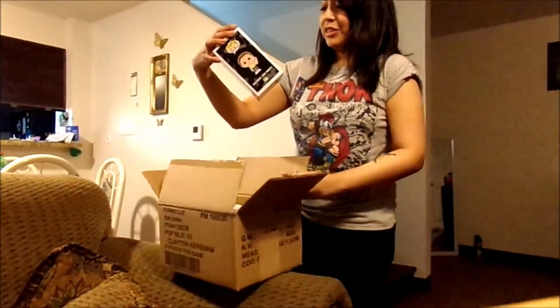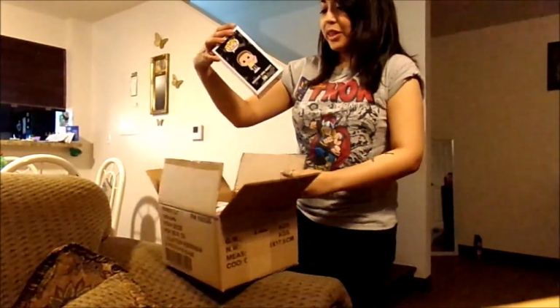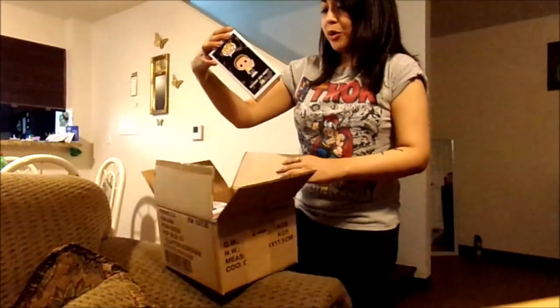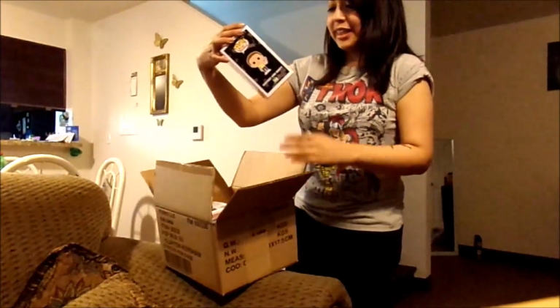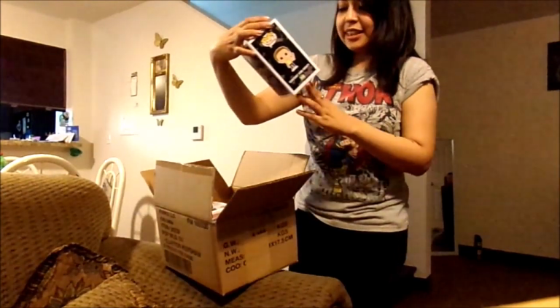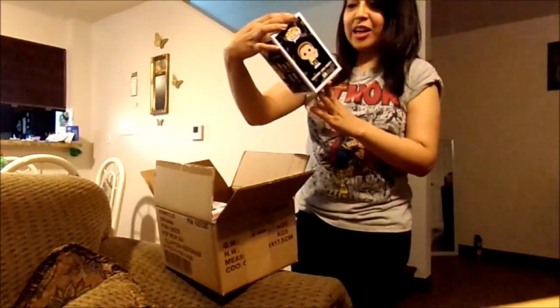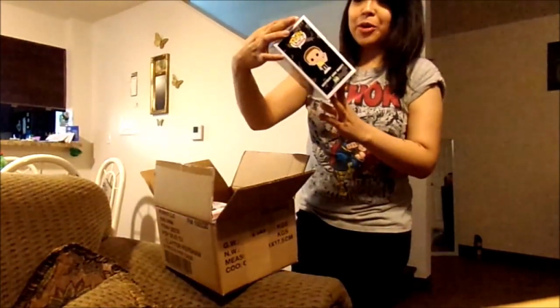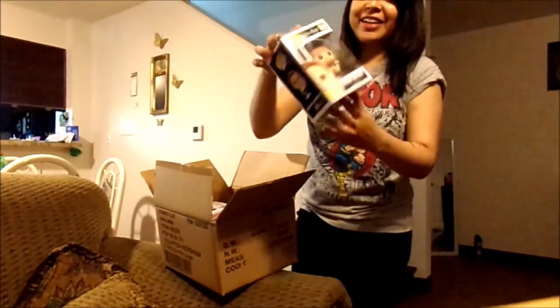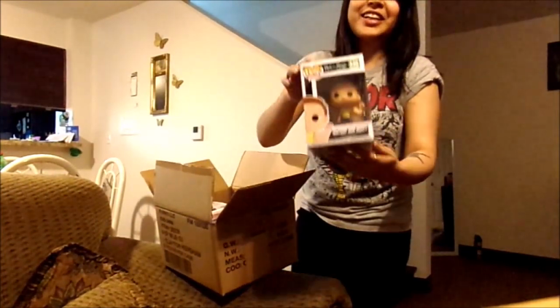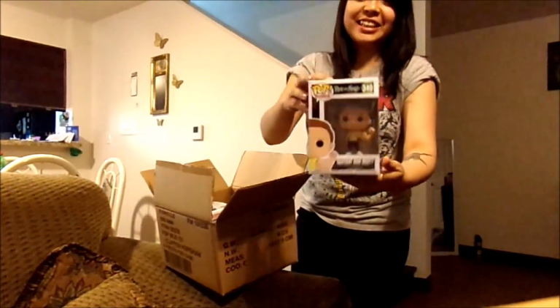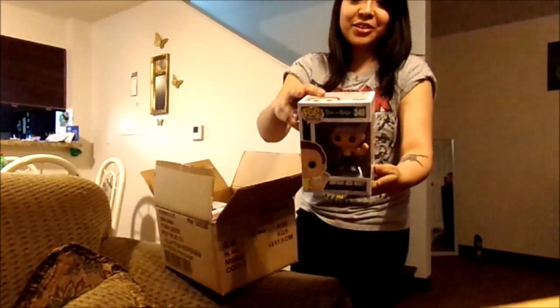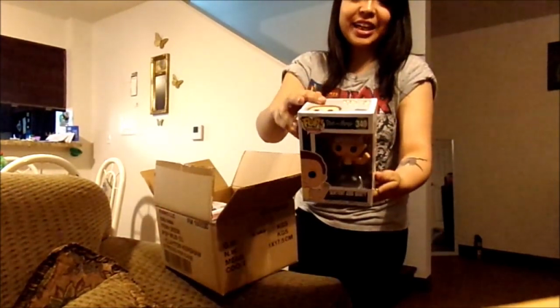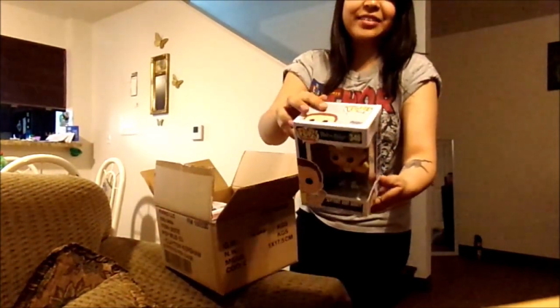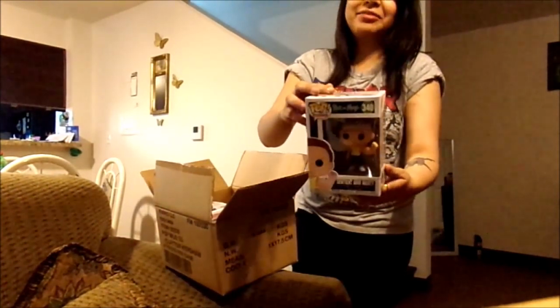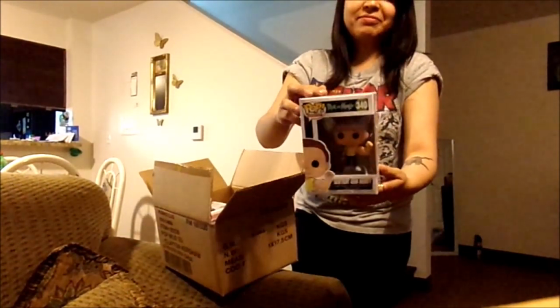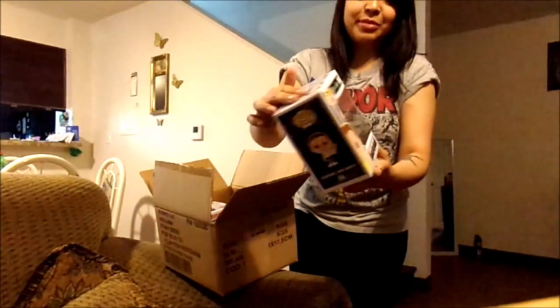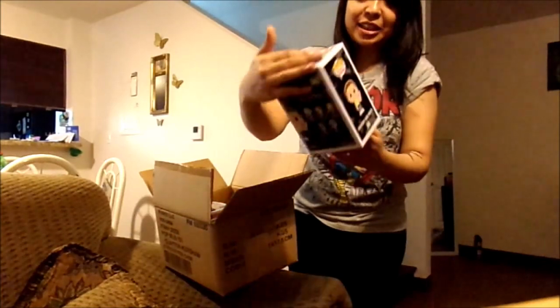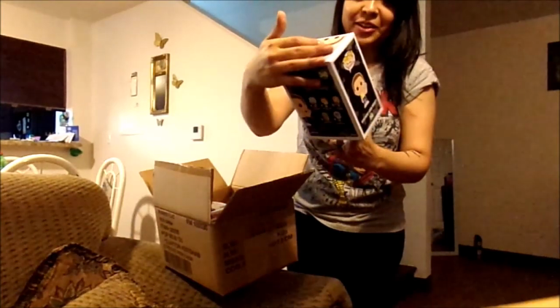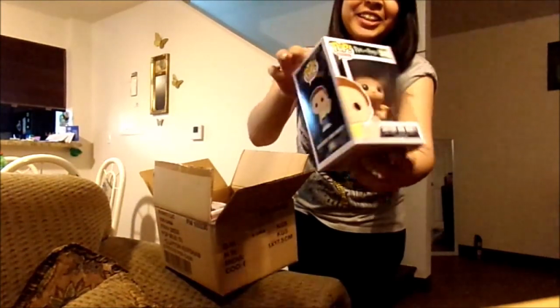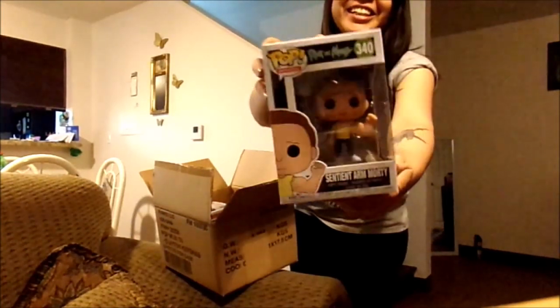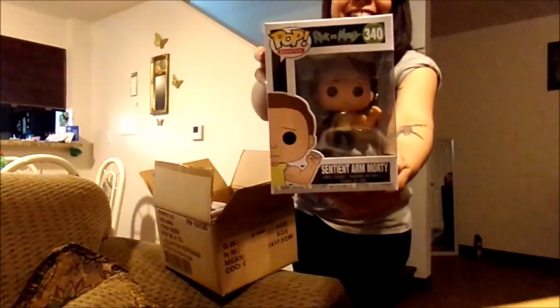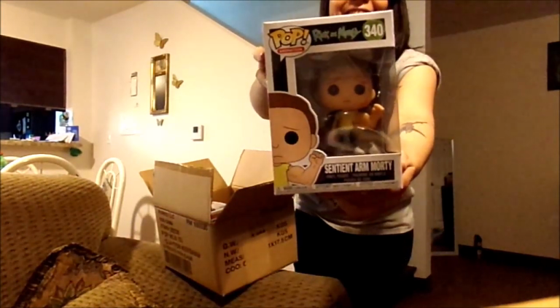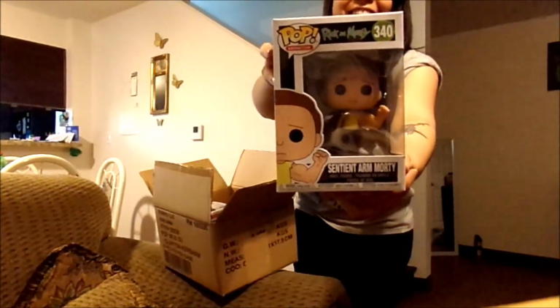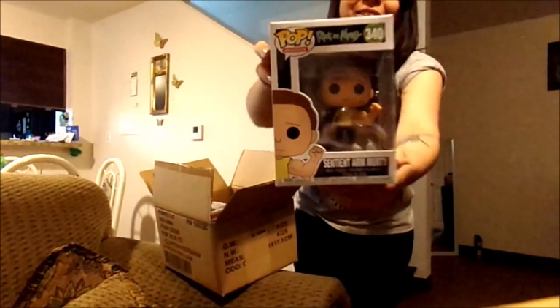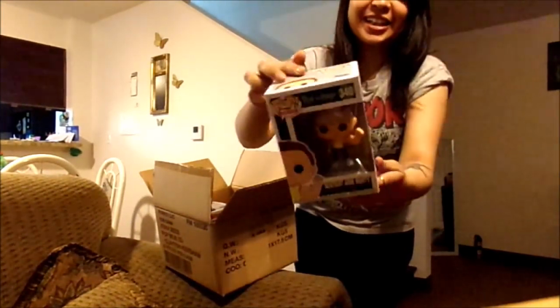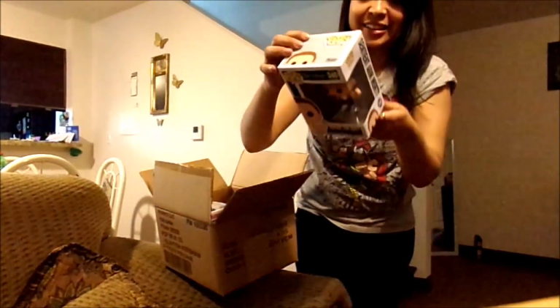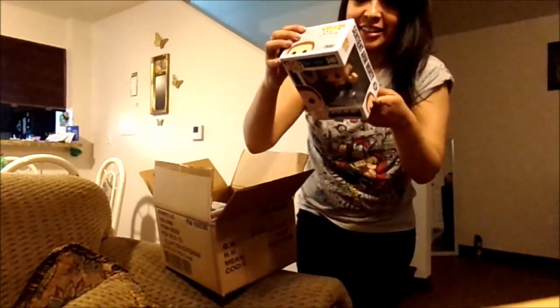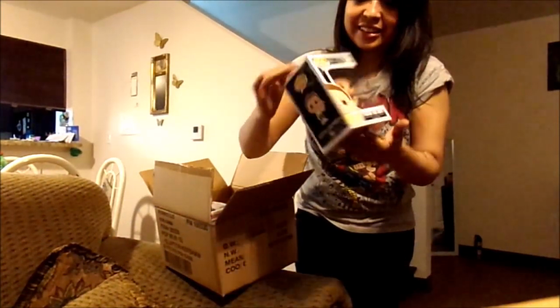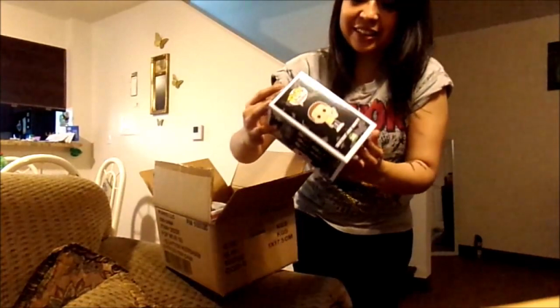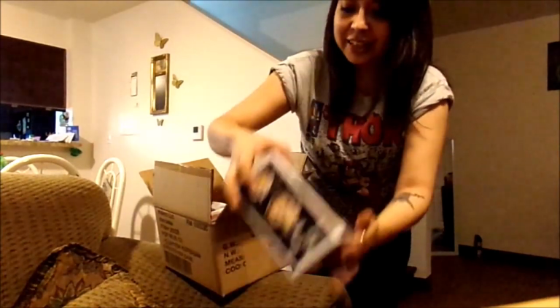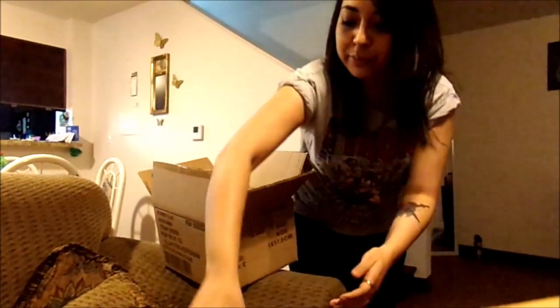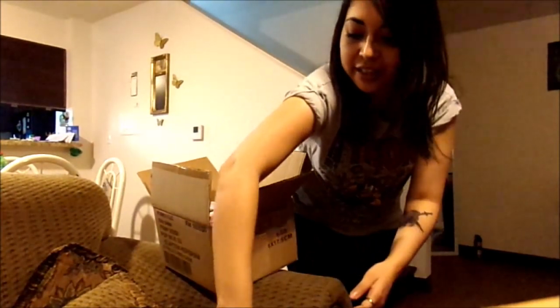Rick and Morty — Sentient Art Morty. I've never seen this show yet, I haven't seen it. But he looks pretty cool. He looks funny. That's pretty awesome.